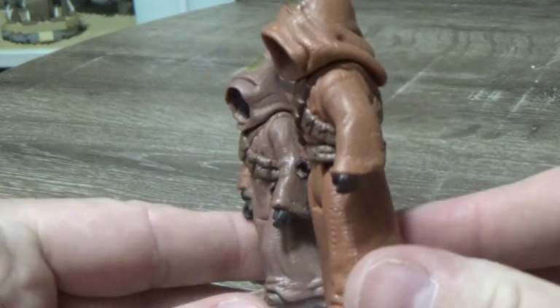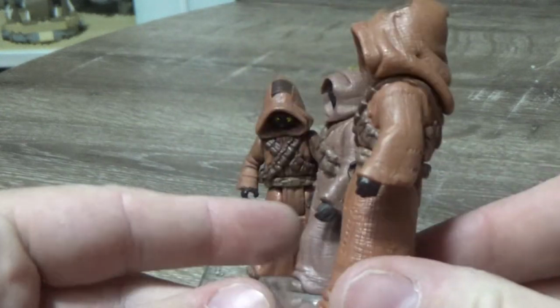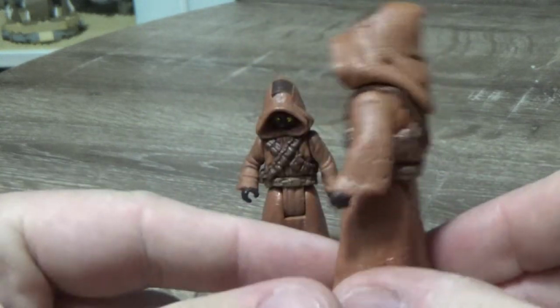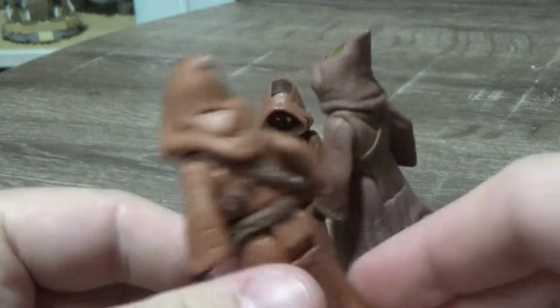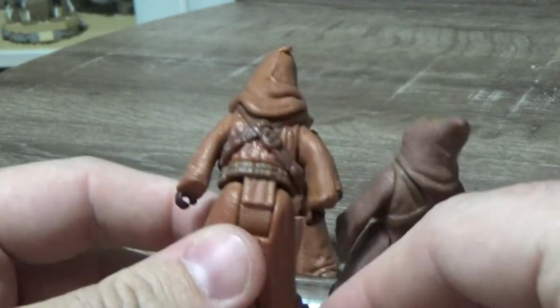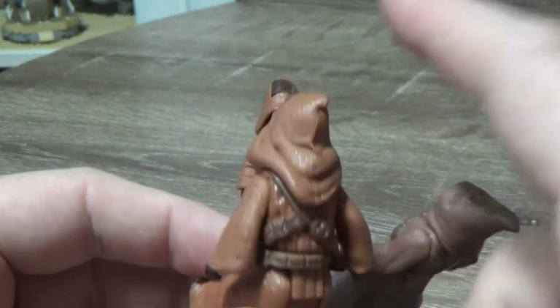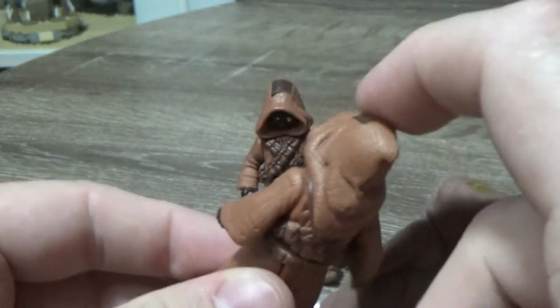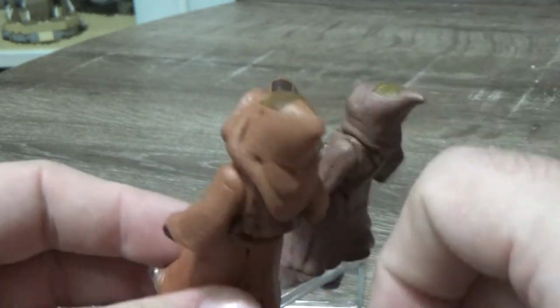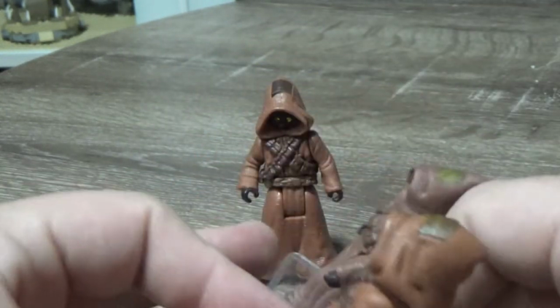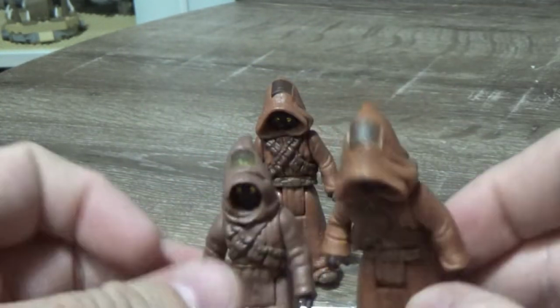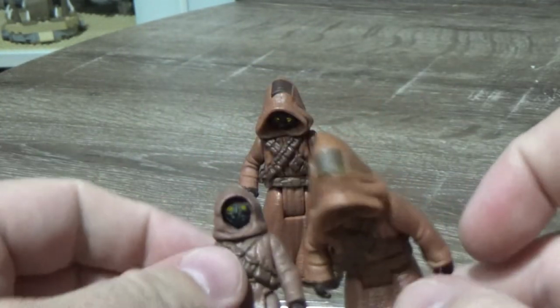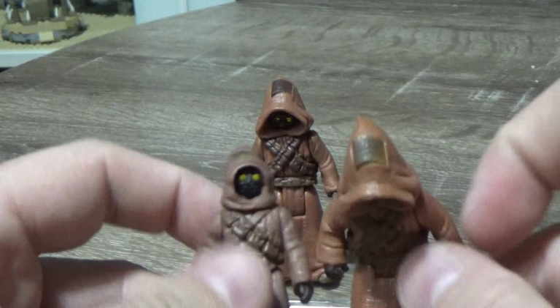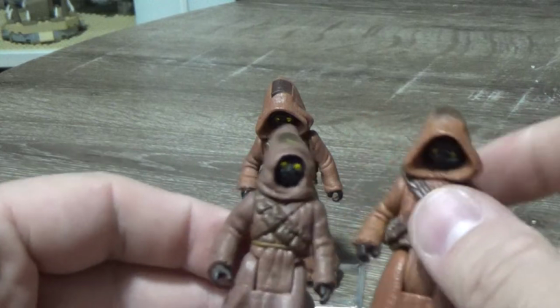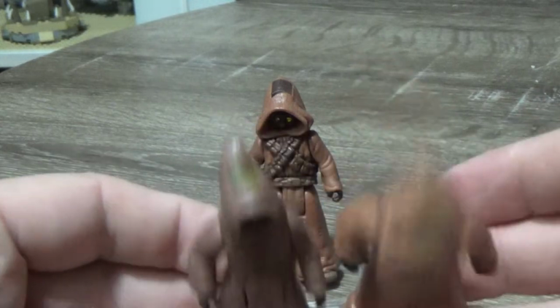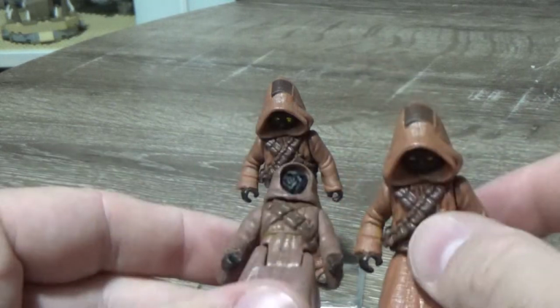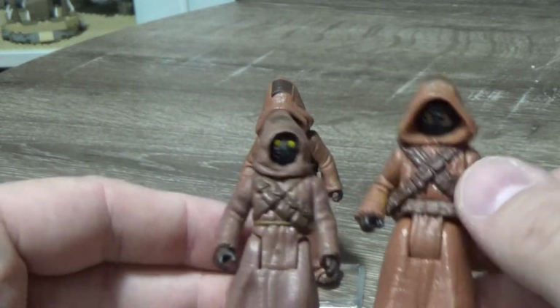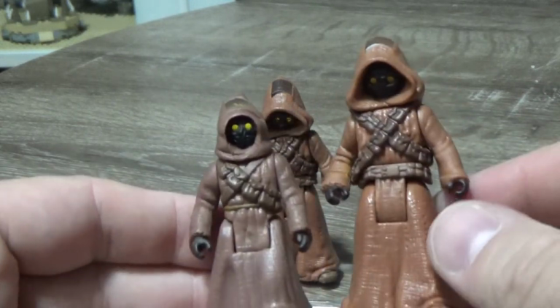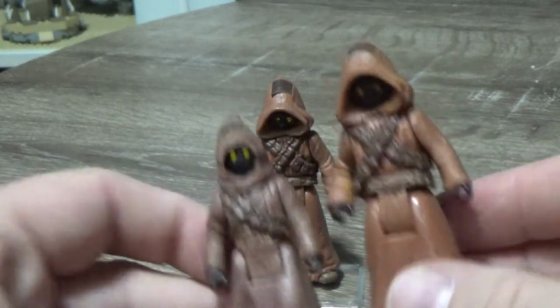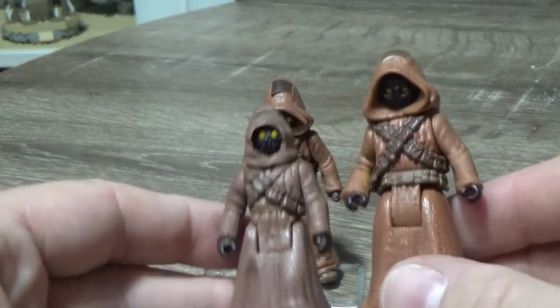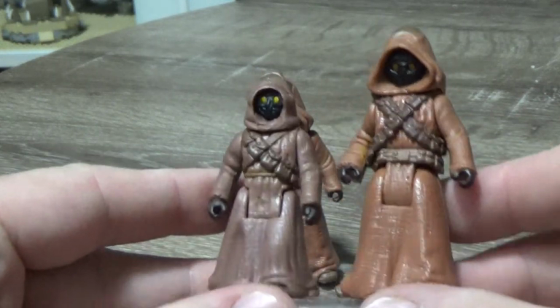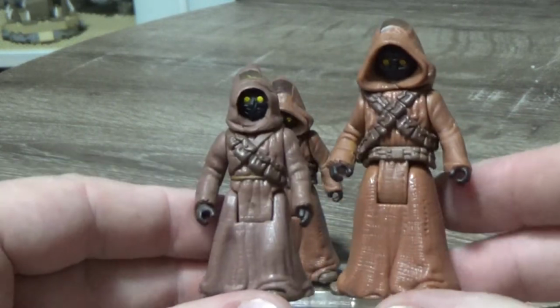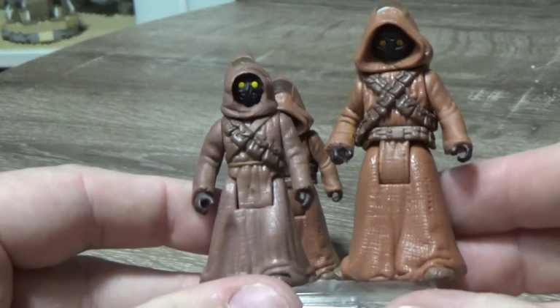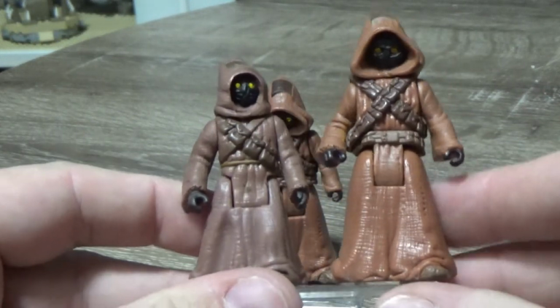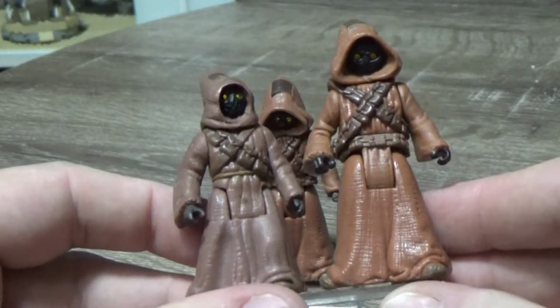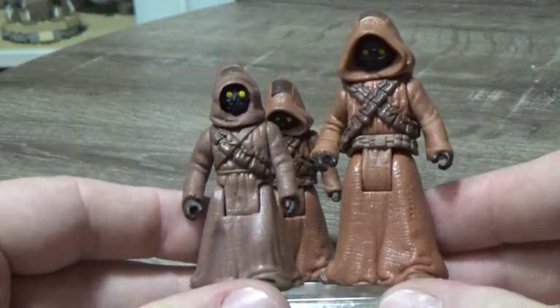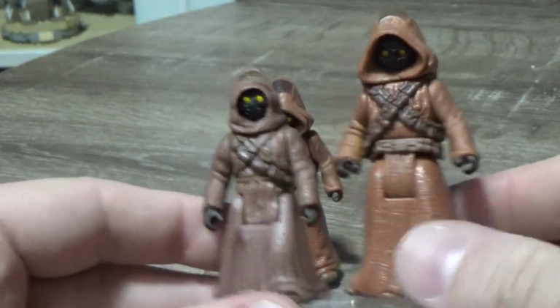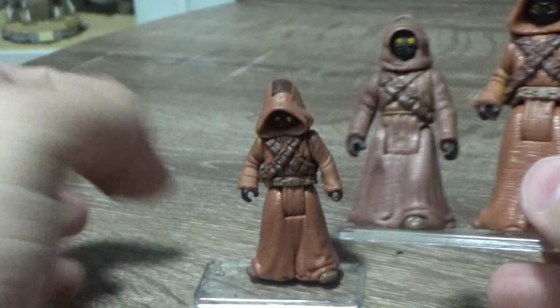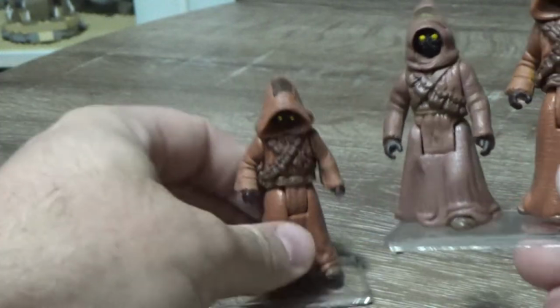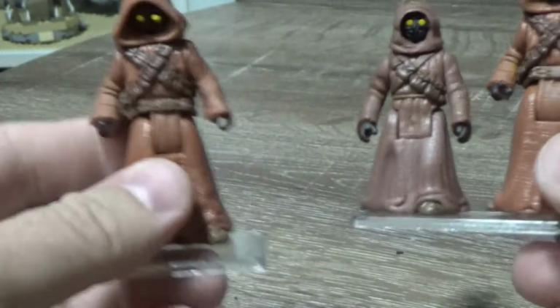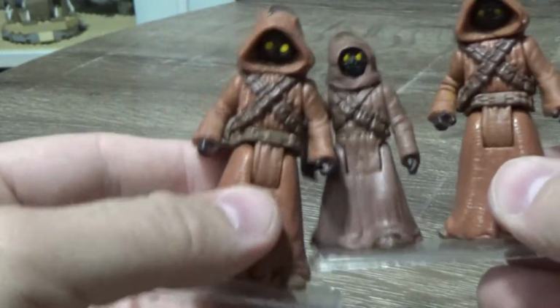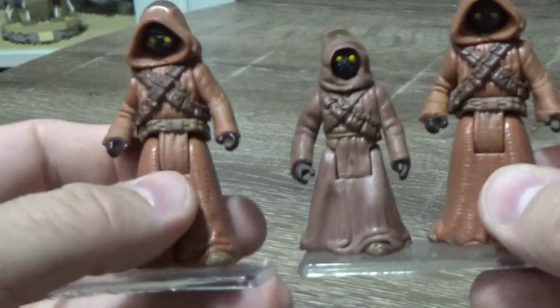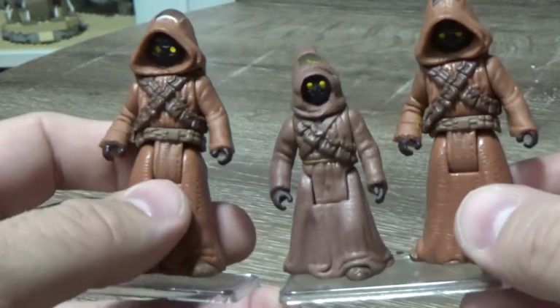But yeah, I dig the Jawas. I've always liked Jawas — I think they're fun. I've never had any as a kid; they probably didn't appeal to me as toys back then. But nowadays, you can never have enough Jawas.